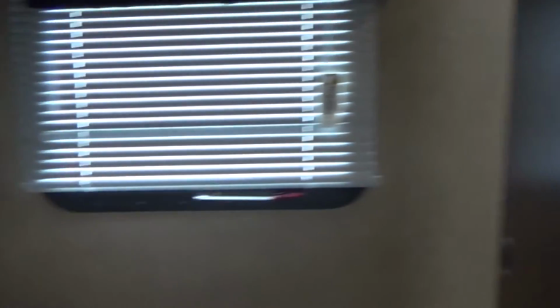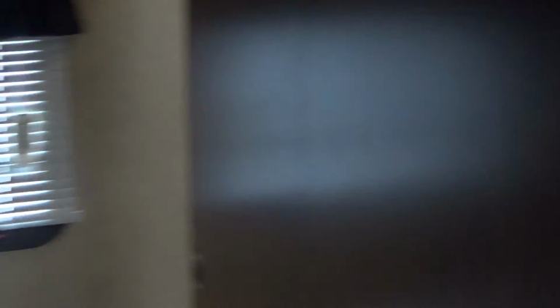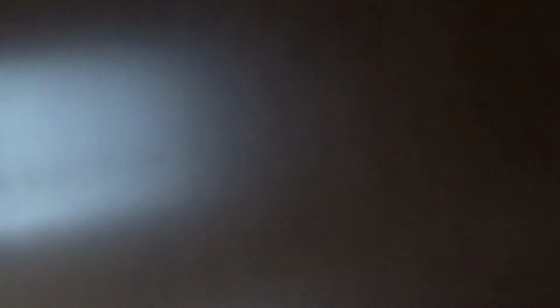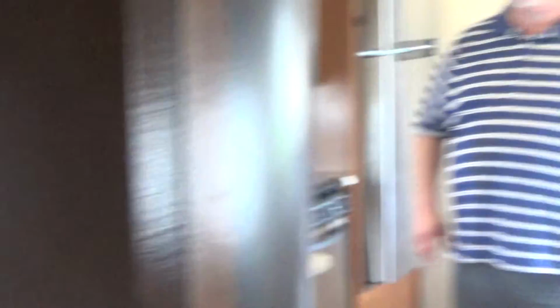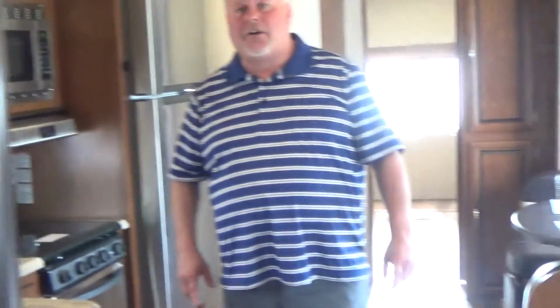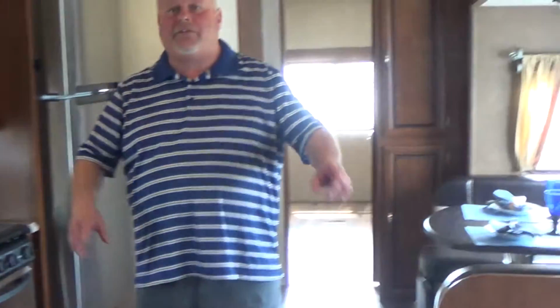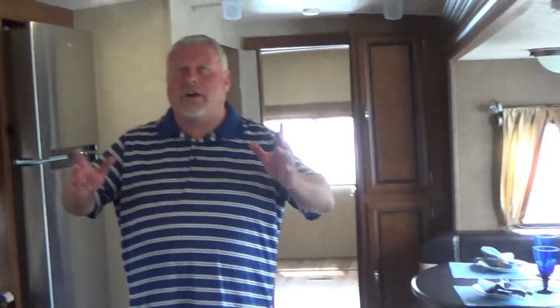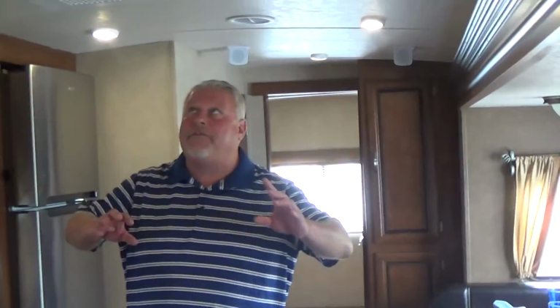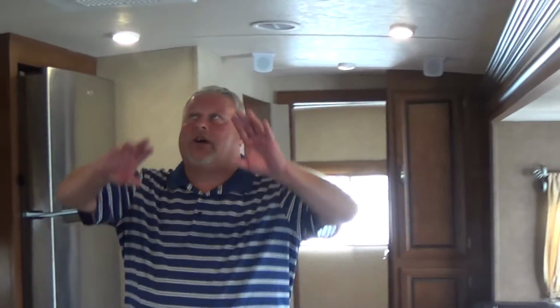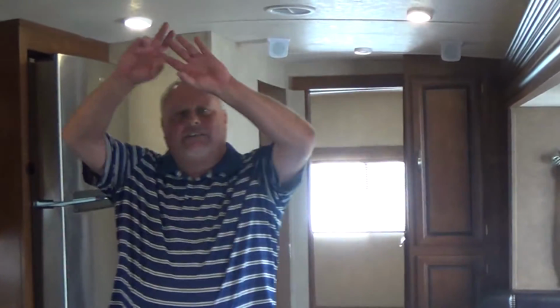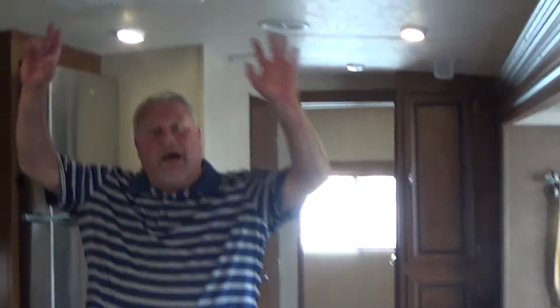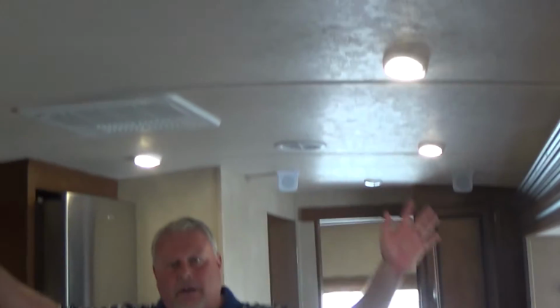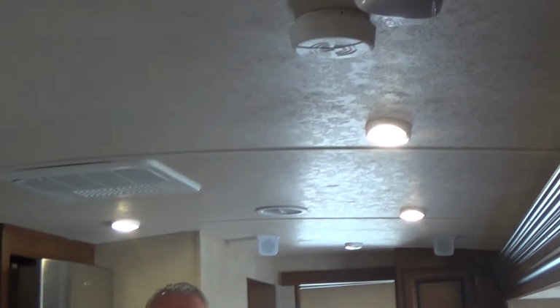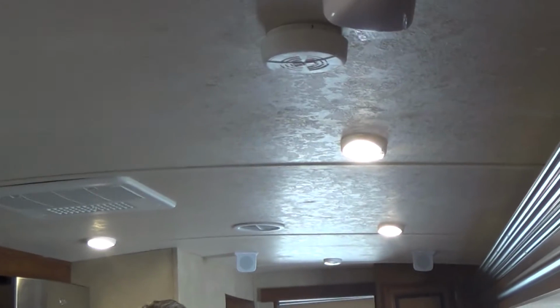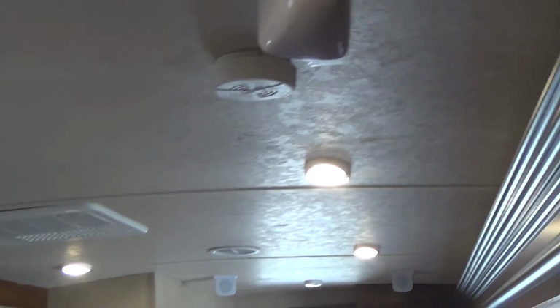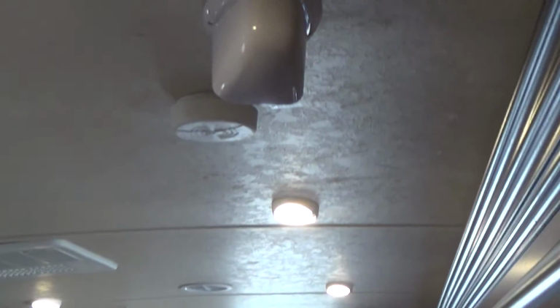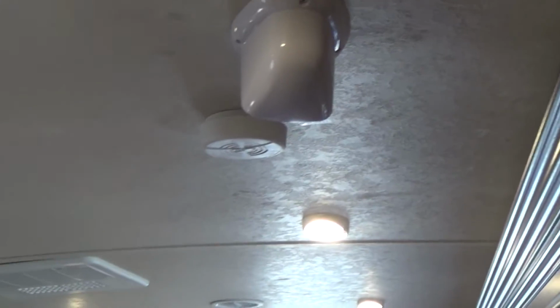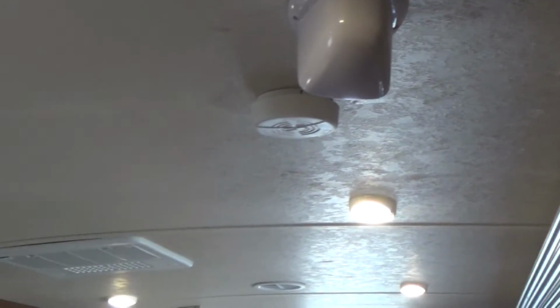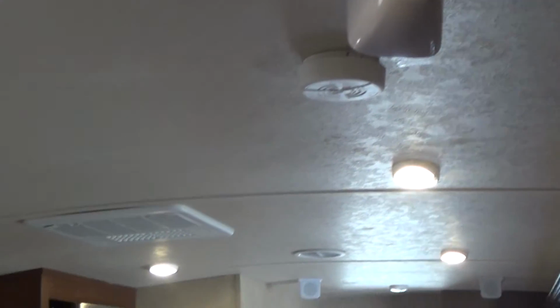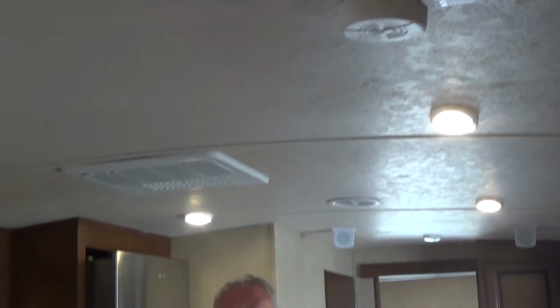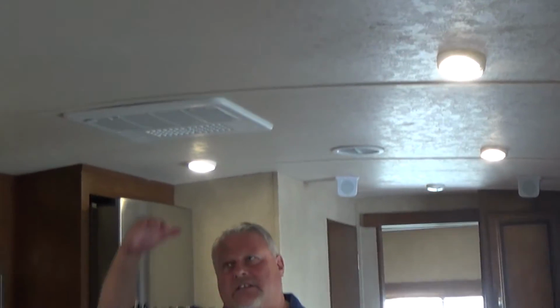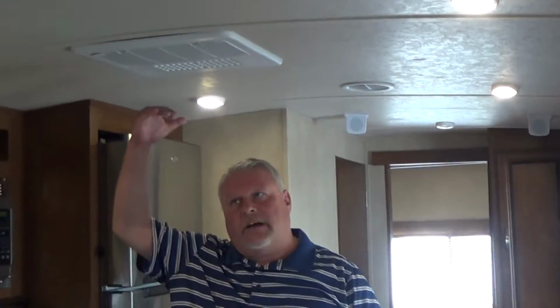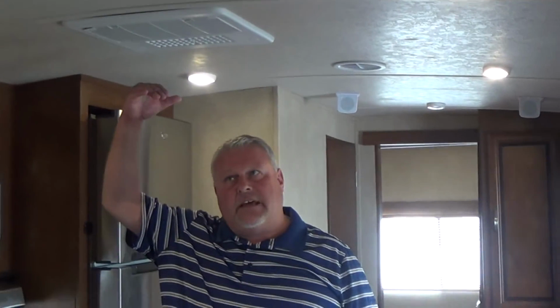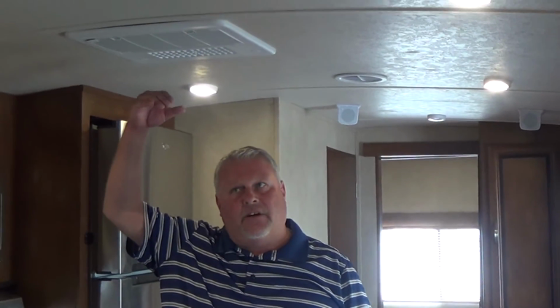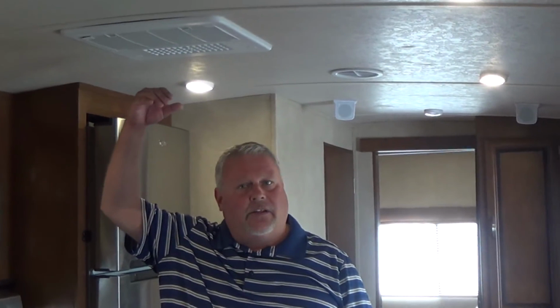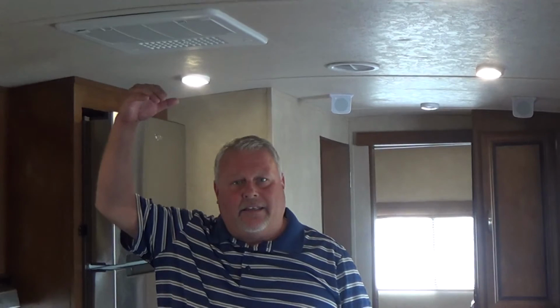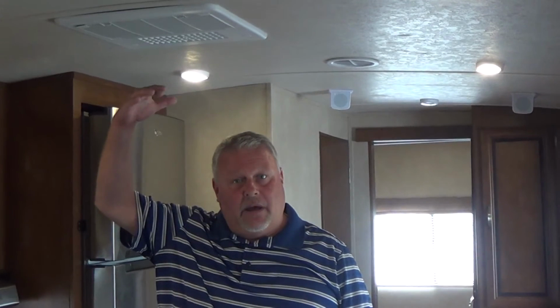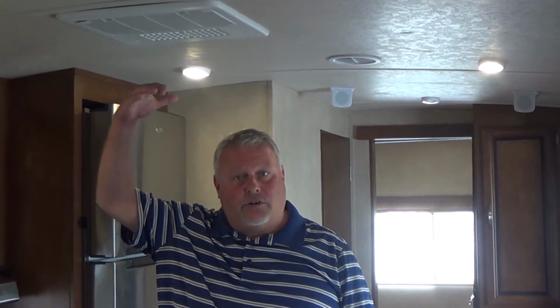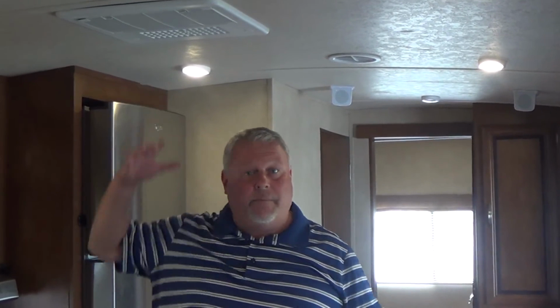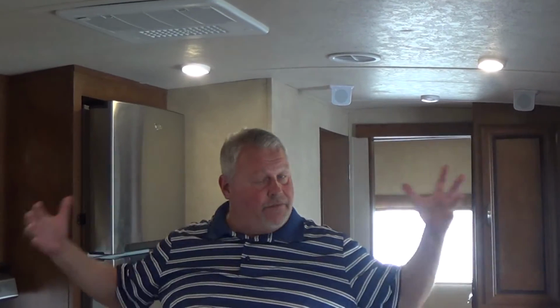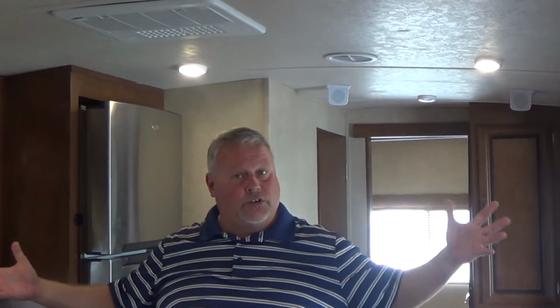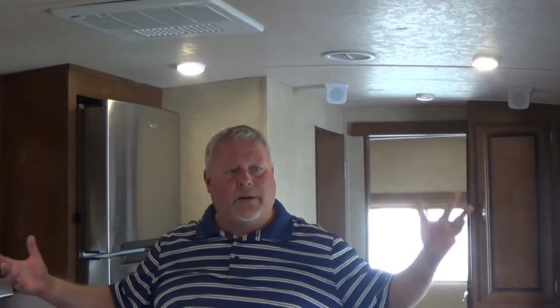The Vibe comes standard with a really cool feature — it has a rounded ceiling inside the trailer. This goes up to seven foot ceiling height in the middle of the trailer, which makes it feel so much bigger.